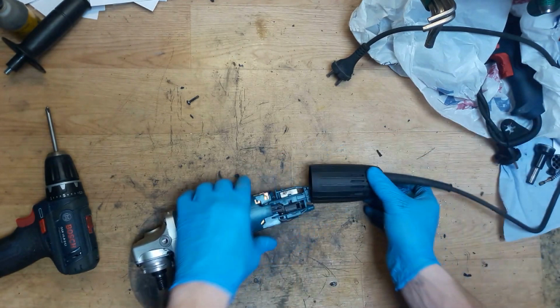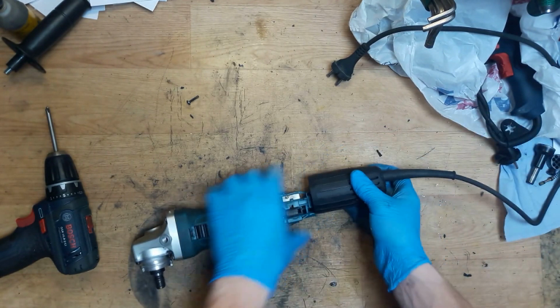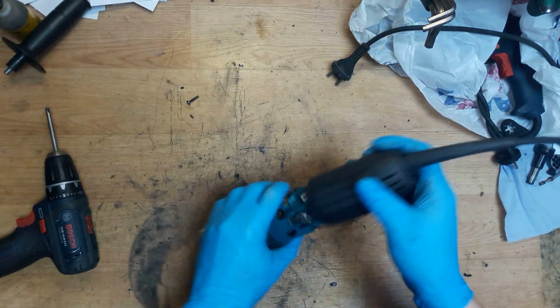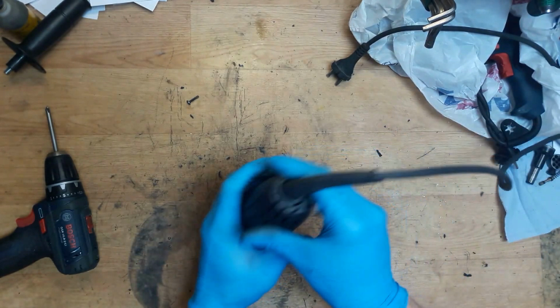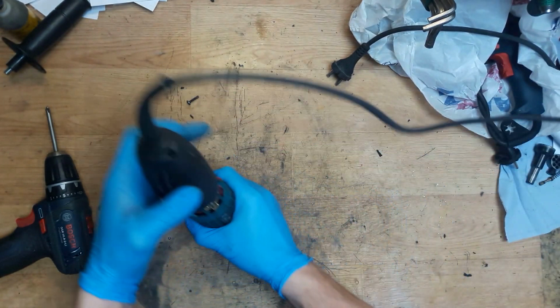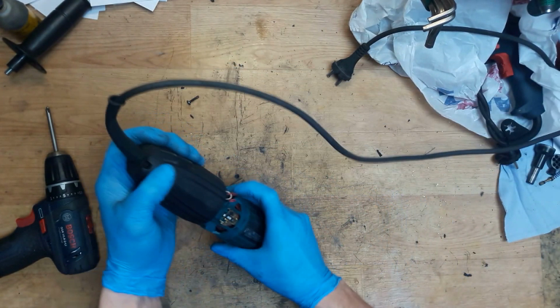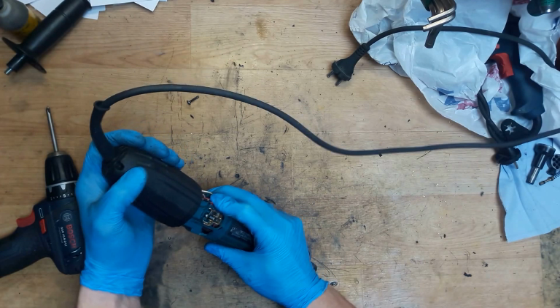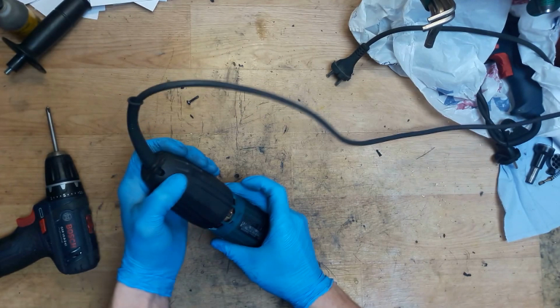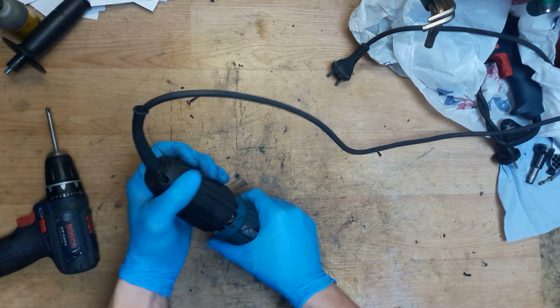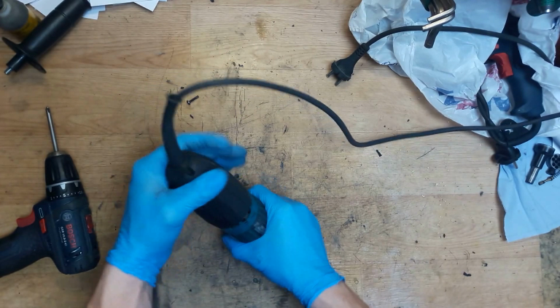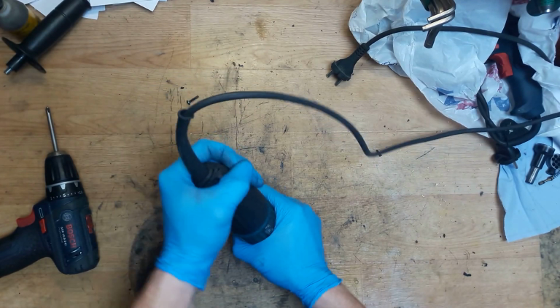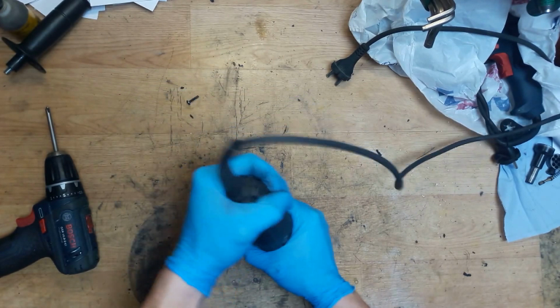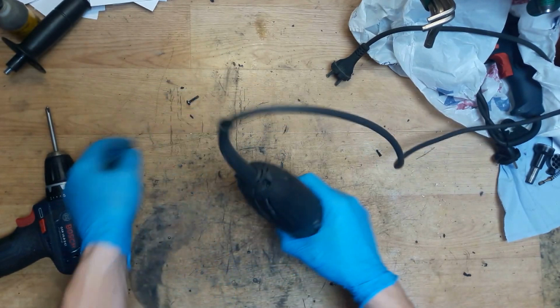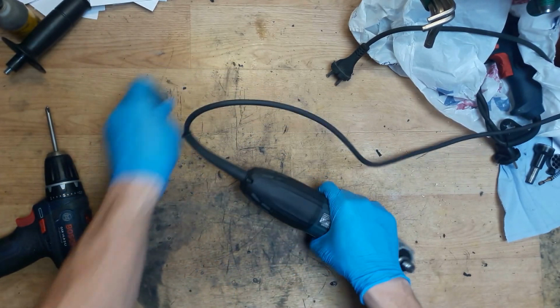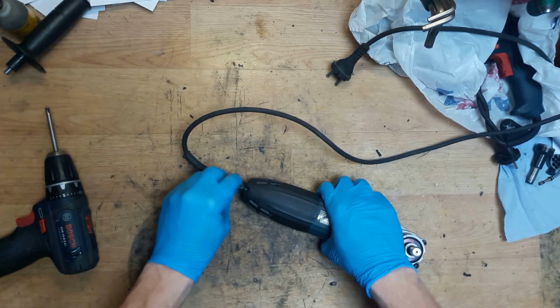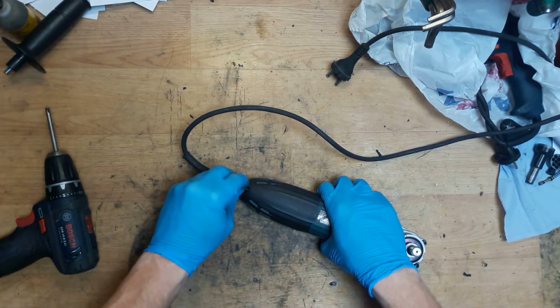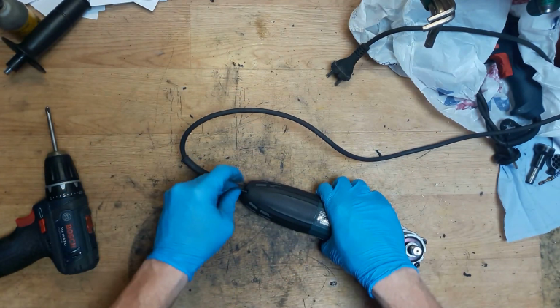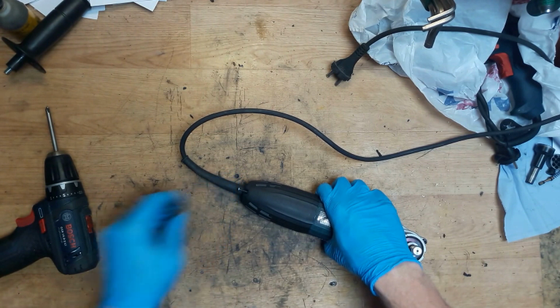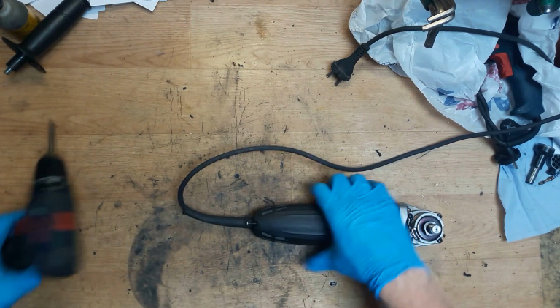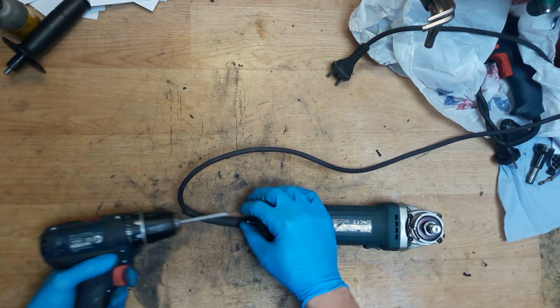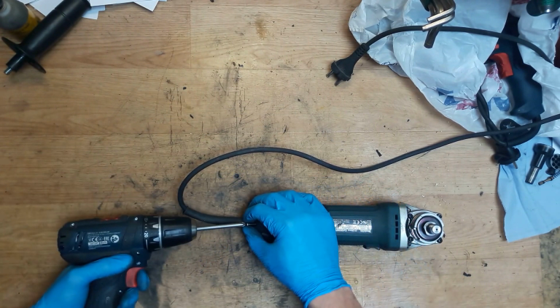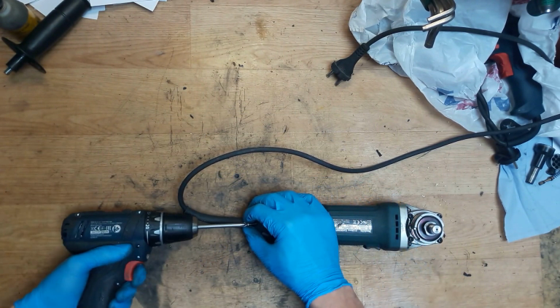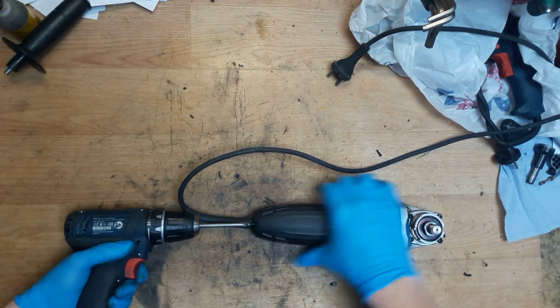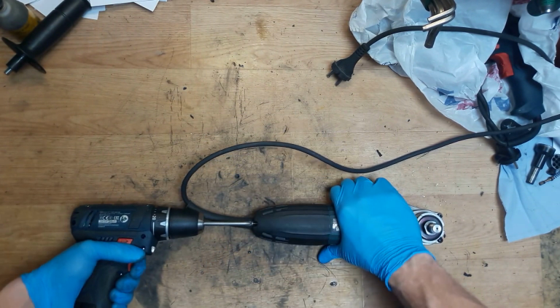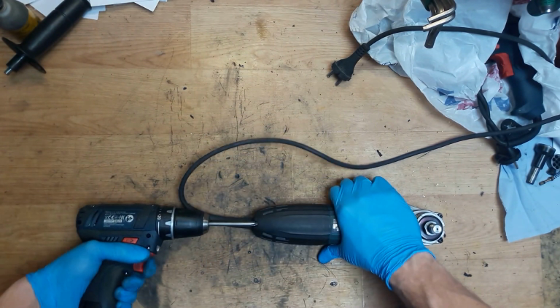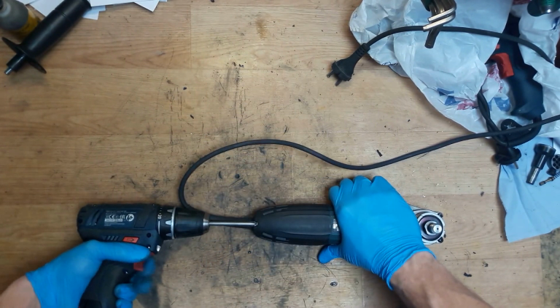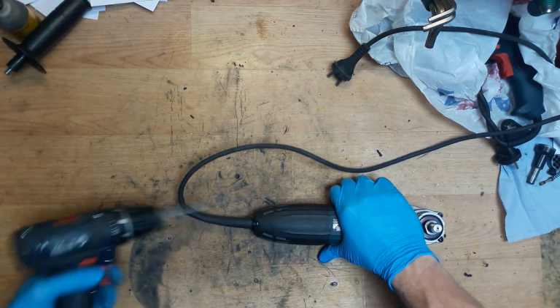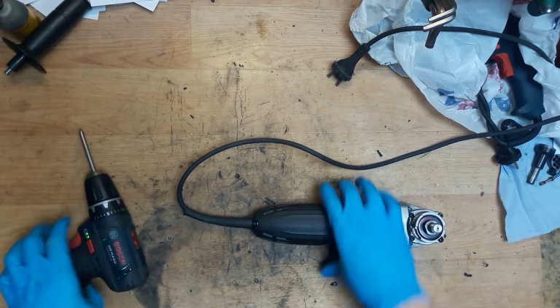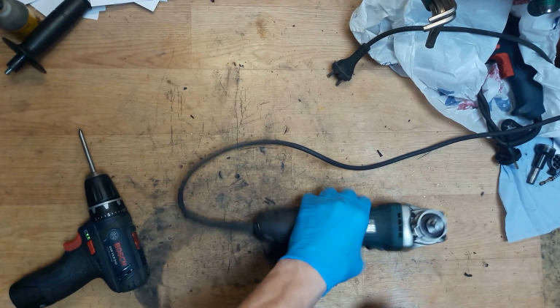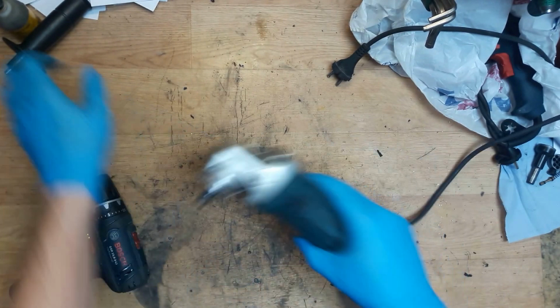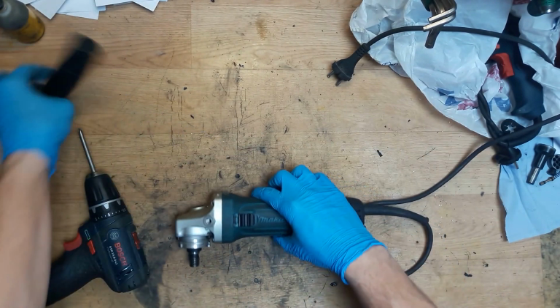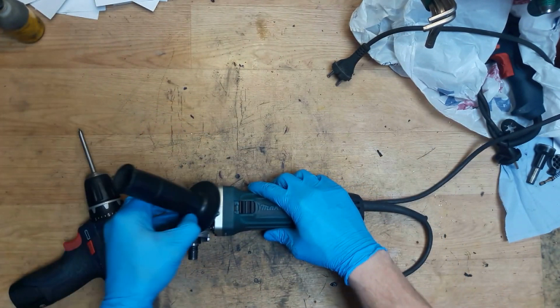It's not an old tool - it's about six months old, so it will work good. Now screwing the back cover in and putting the handle back.